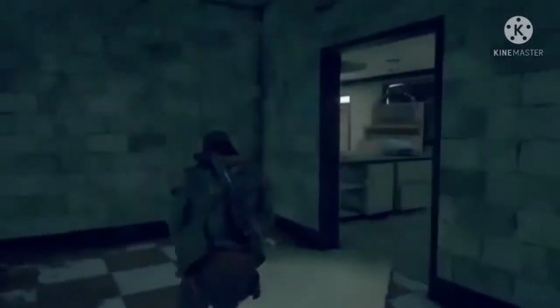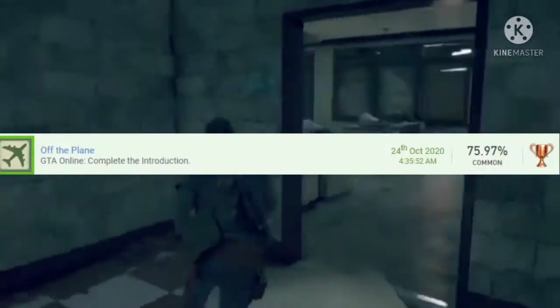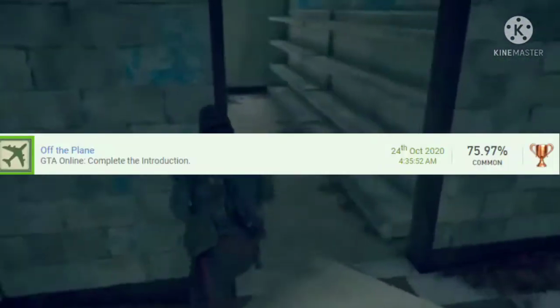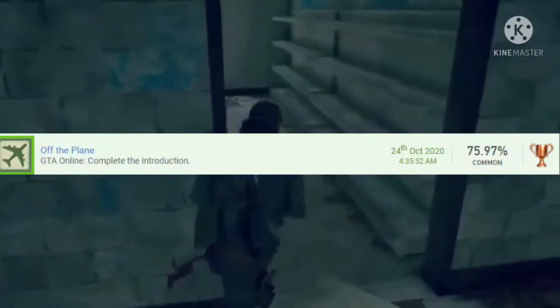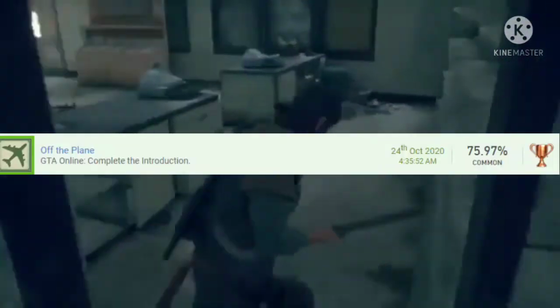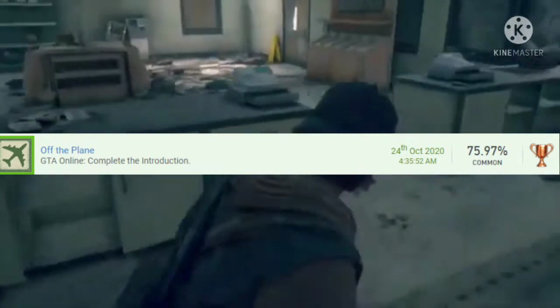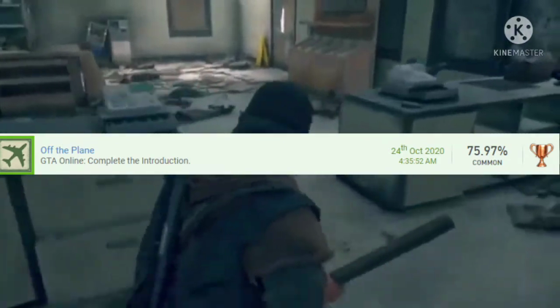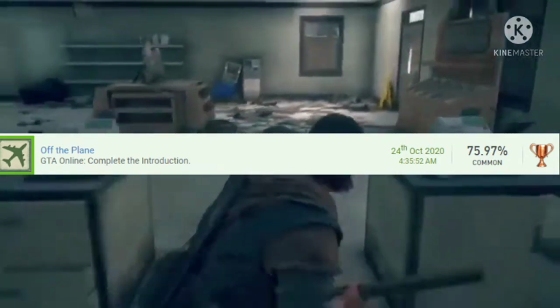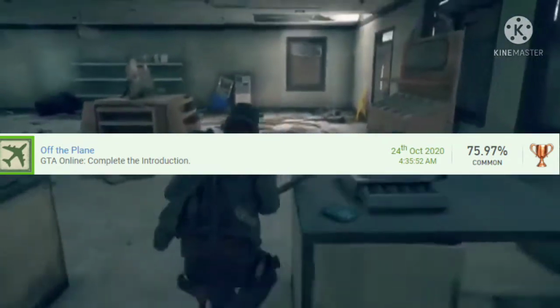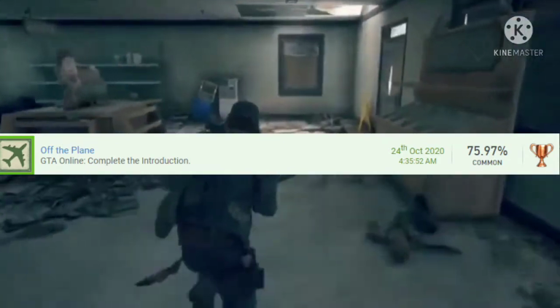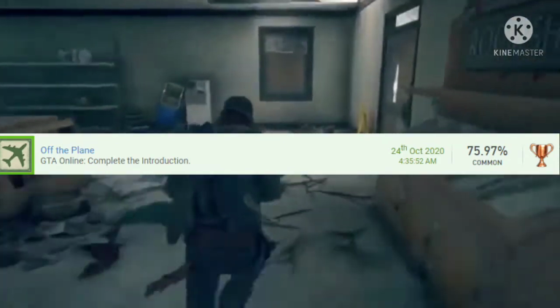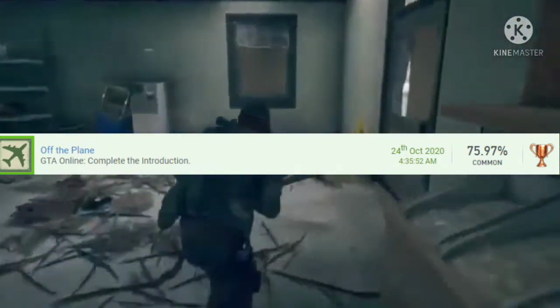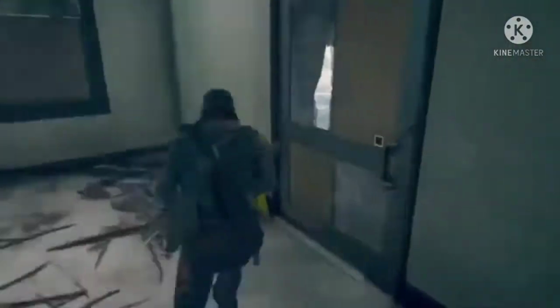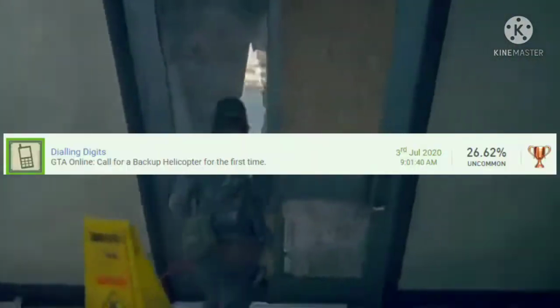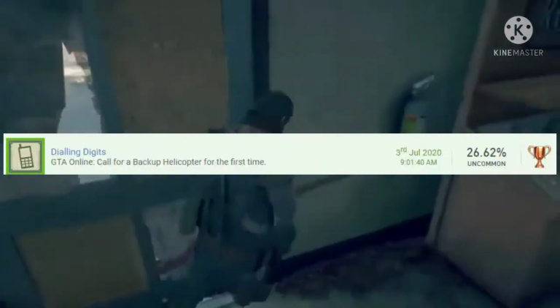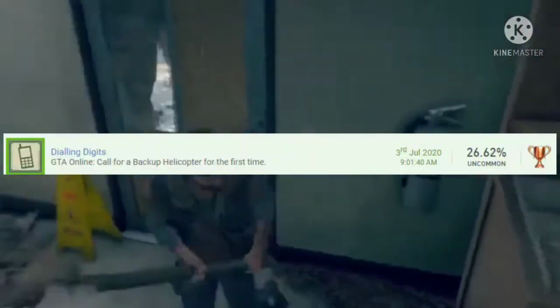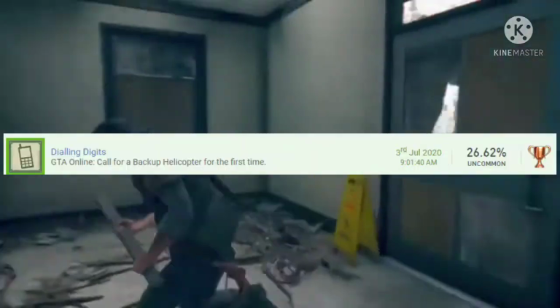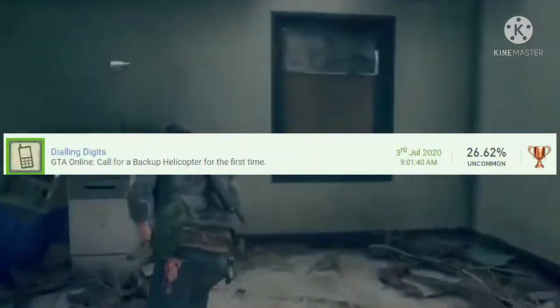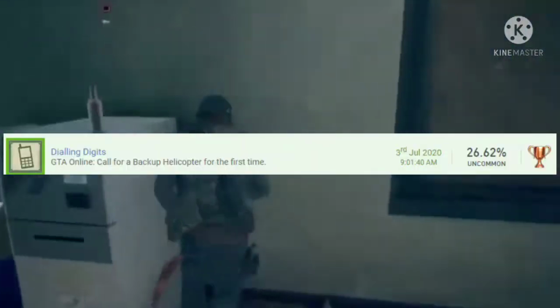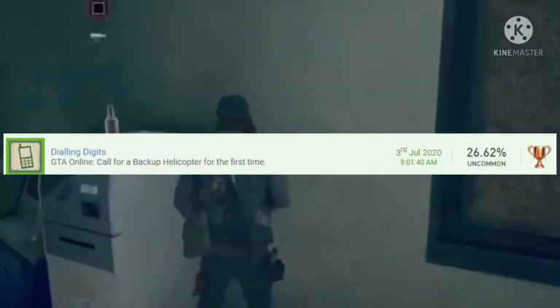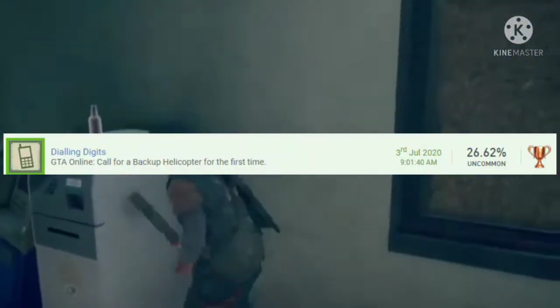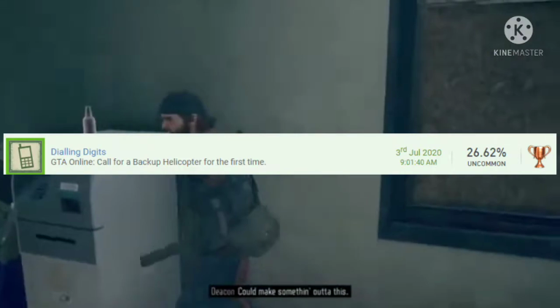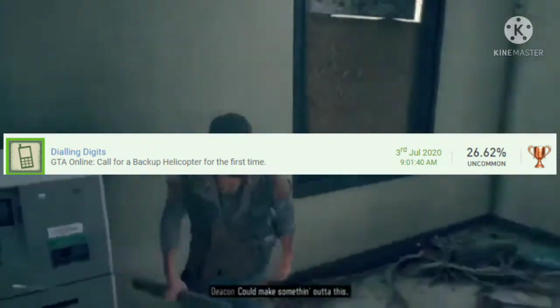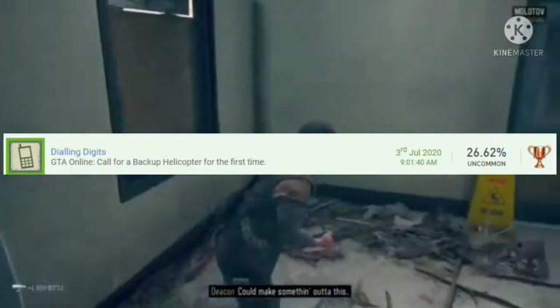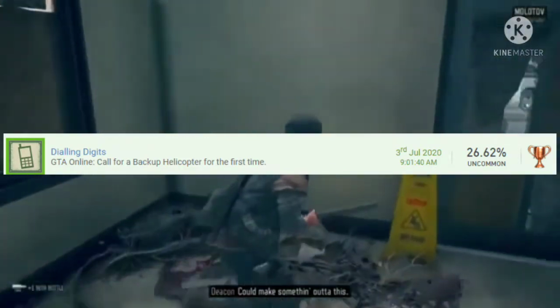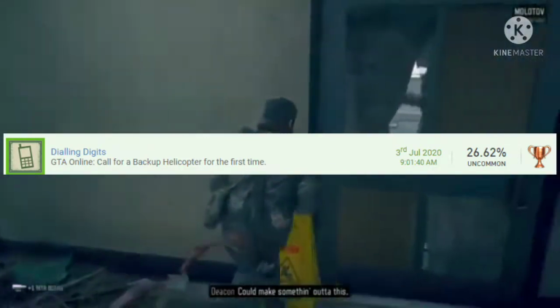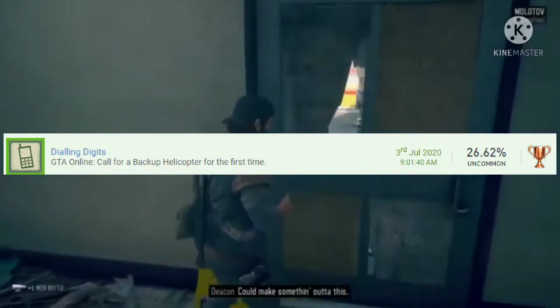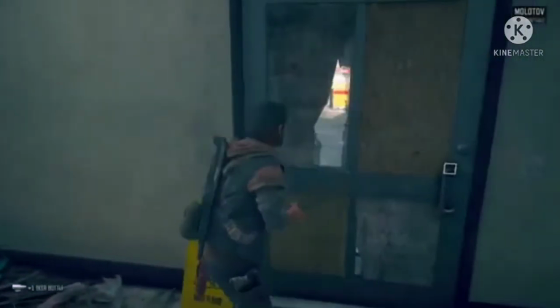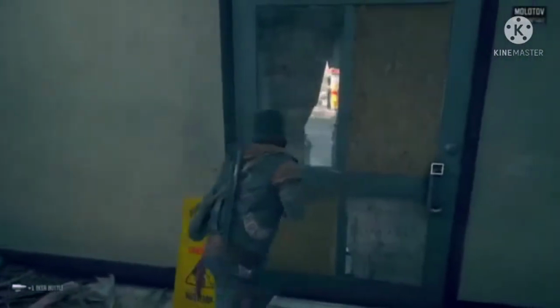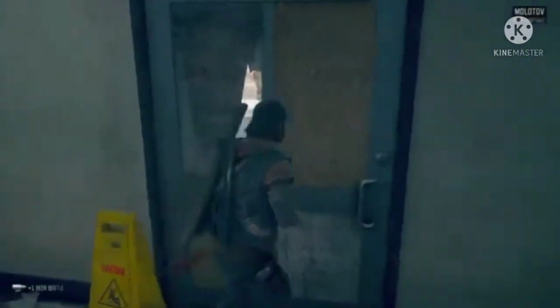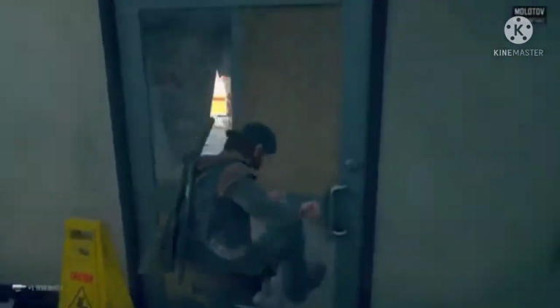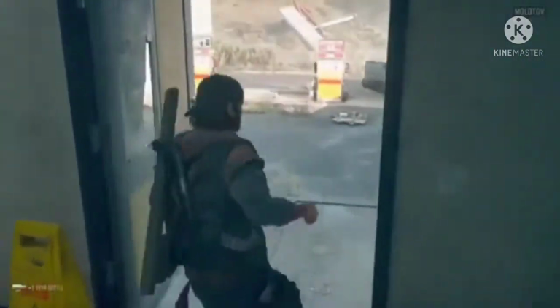Number 32 is Off the Plane — there's nothing really needed to be said here, just complete it. Number 31 is Calling Digits: reach rank 20 and have $5,000, call Meriwether and ask for a backup helicopter. It's not too bad.